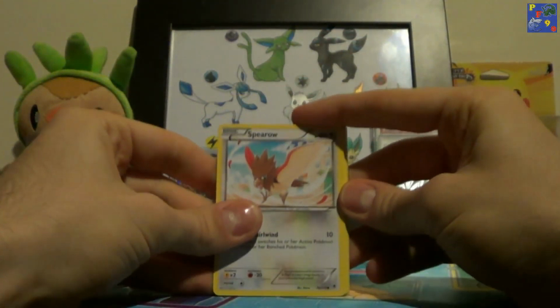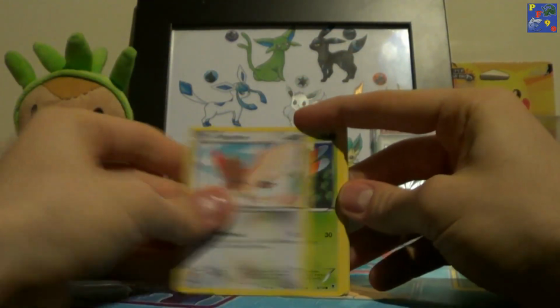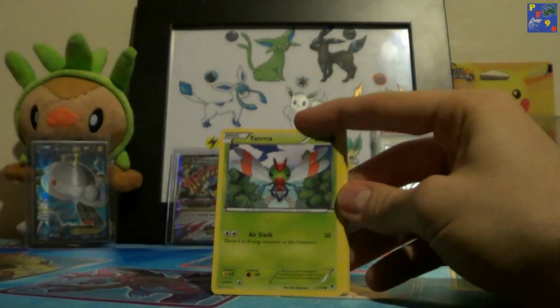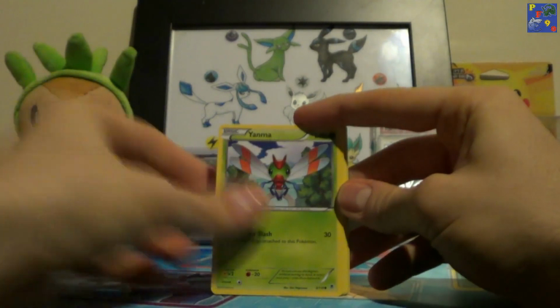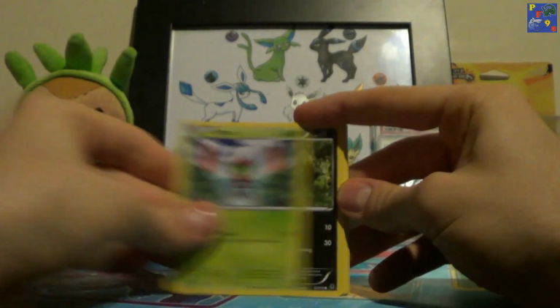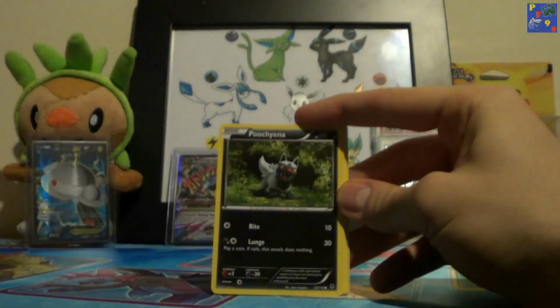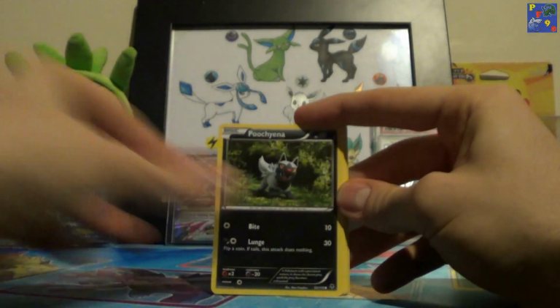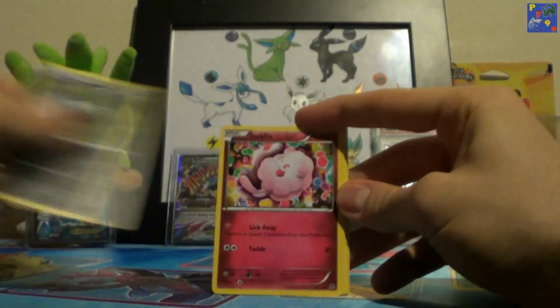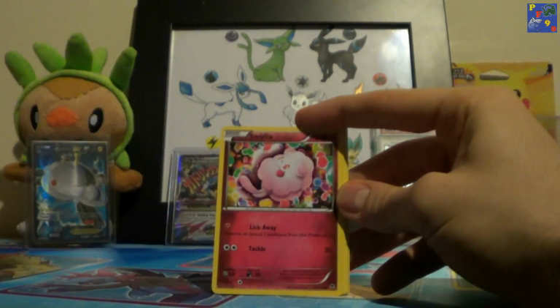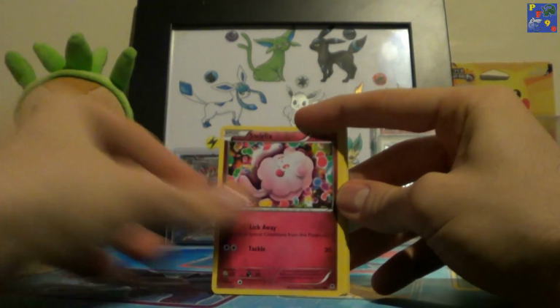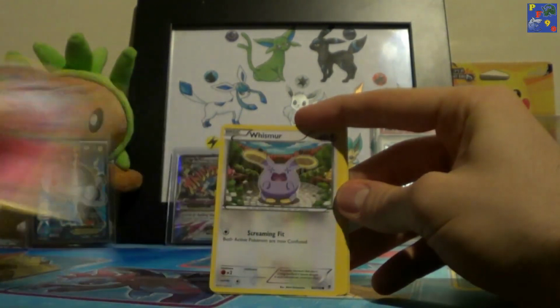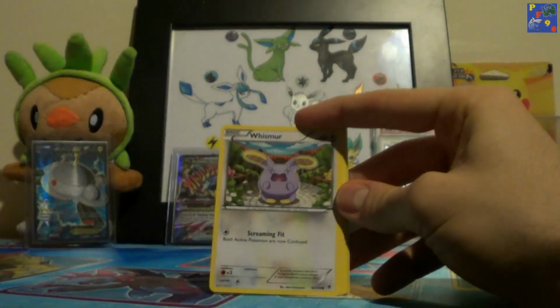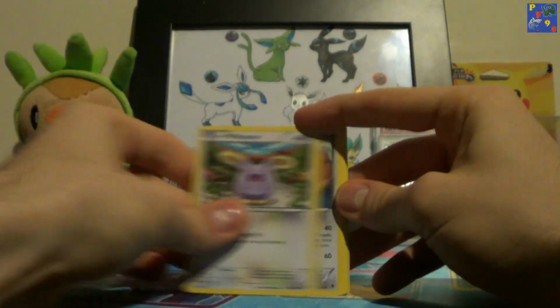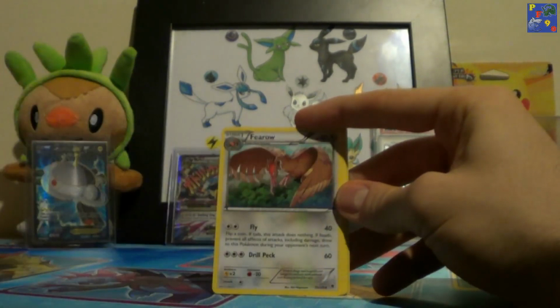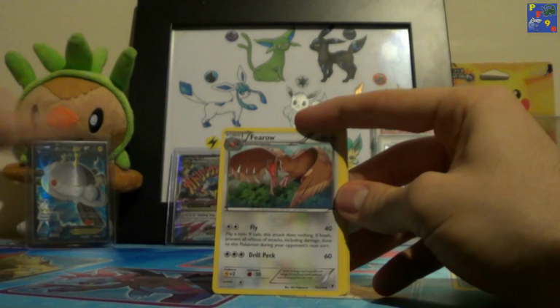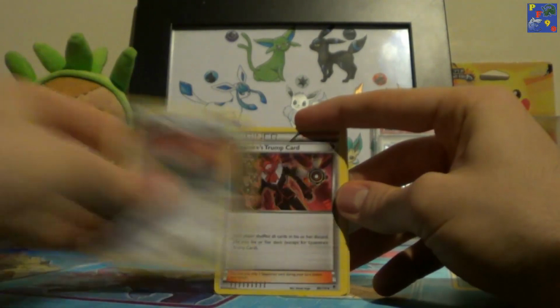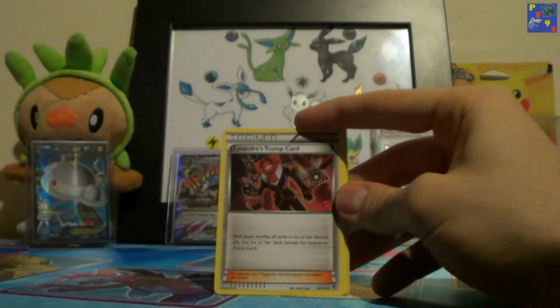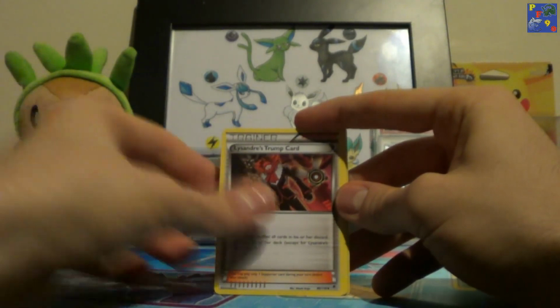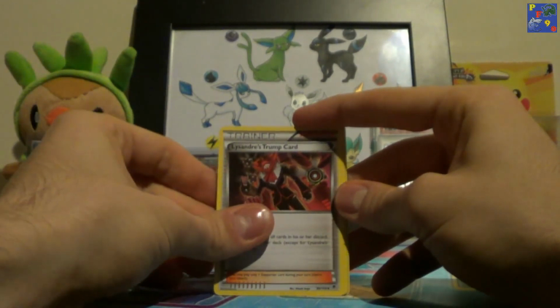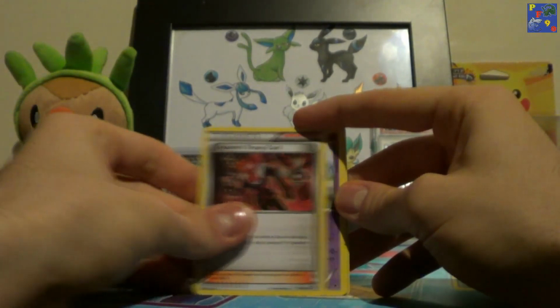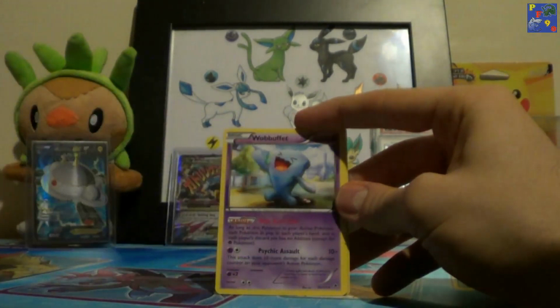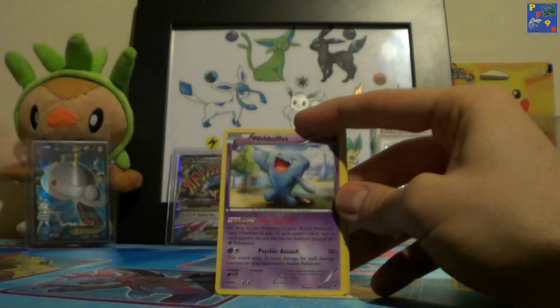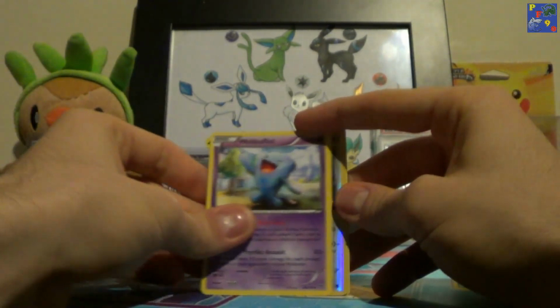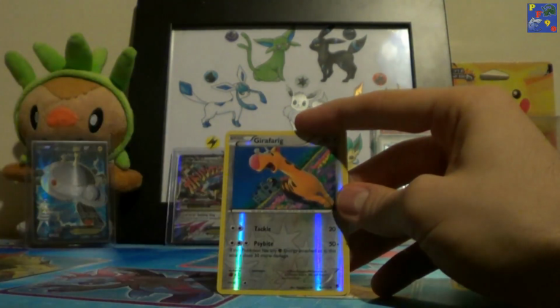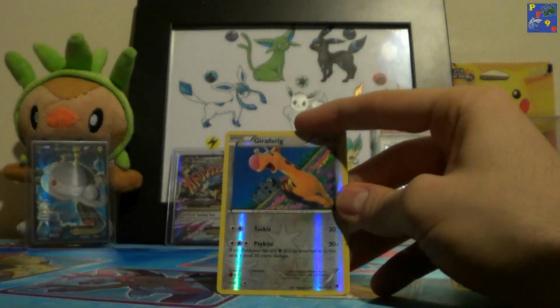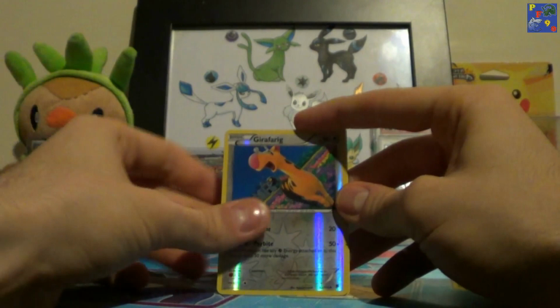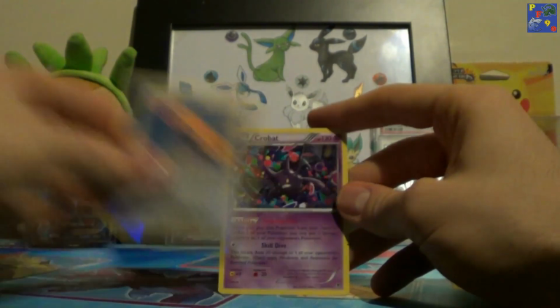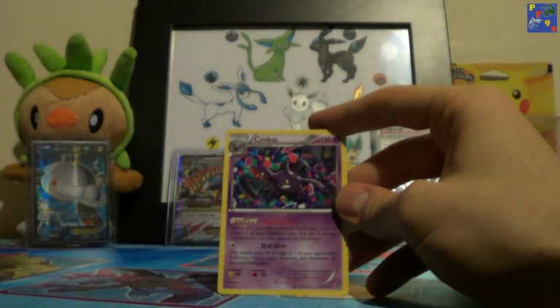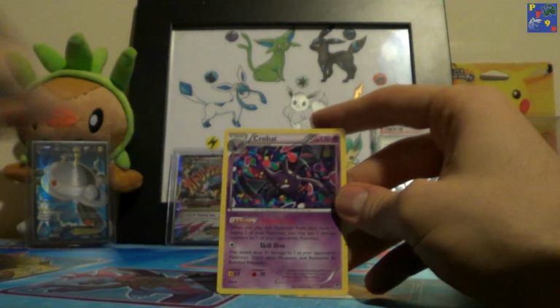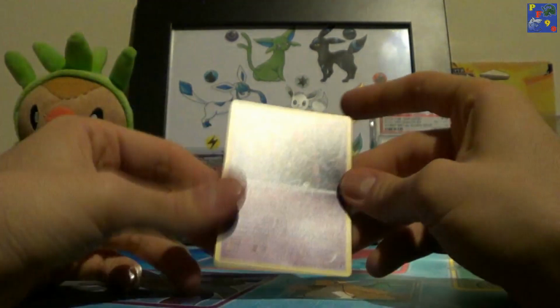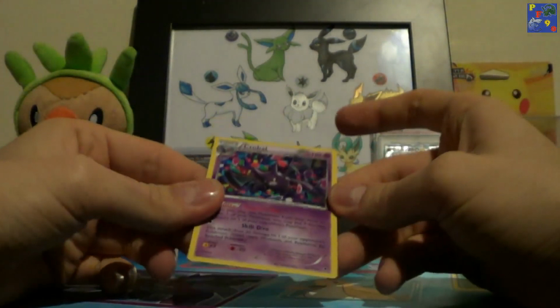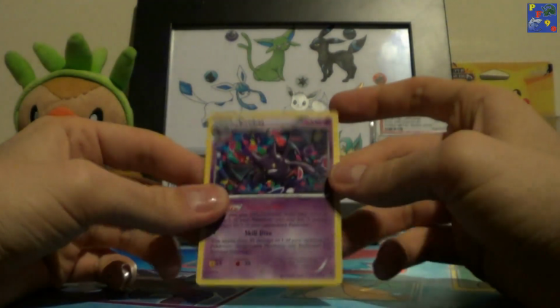From the final Phantom Forces pack, we have Spiritomb, Yanma, Poochyena, Swablu, Wismur, Ferroseed, Lysandre's Trump Card, Marowak, Girafarig Reverse, and a Regular Rare Crobat.